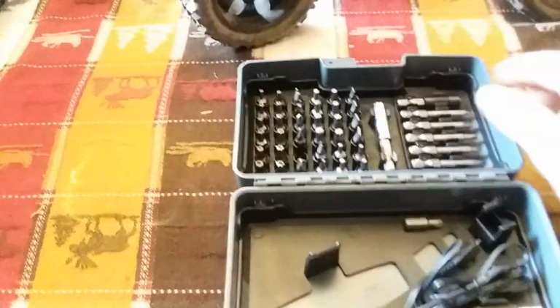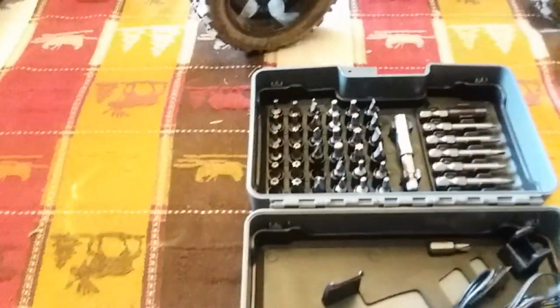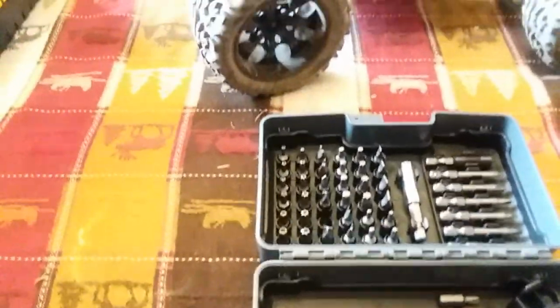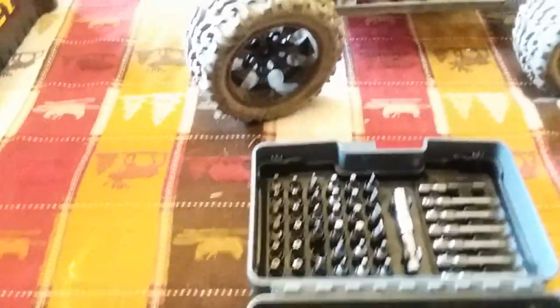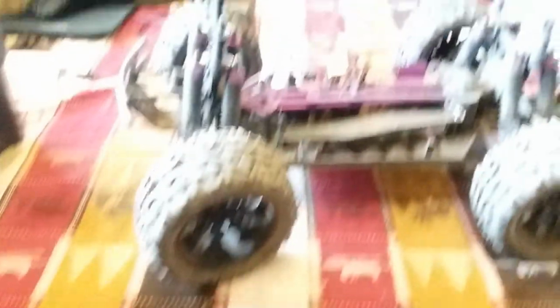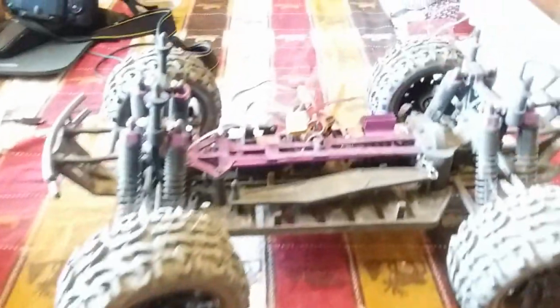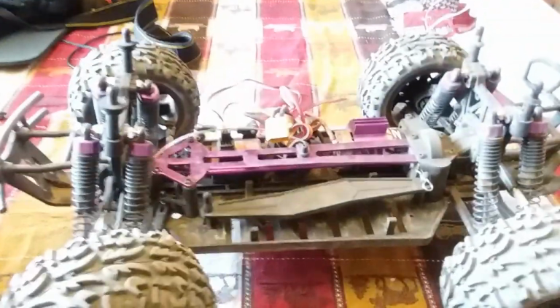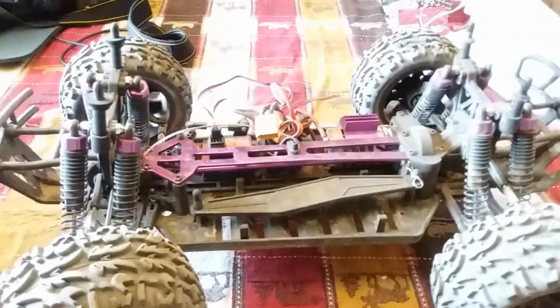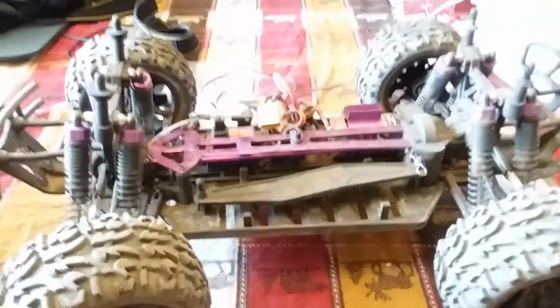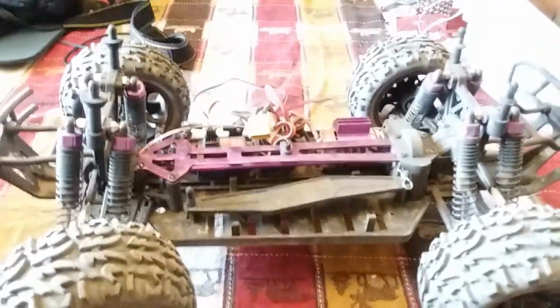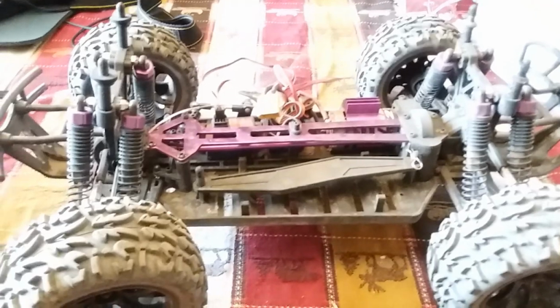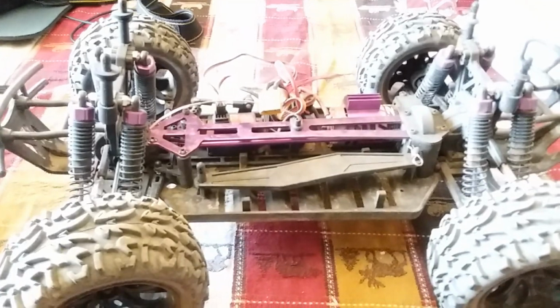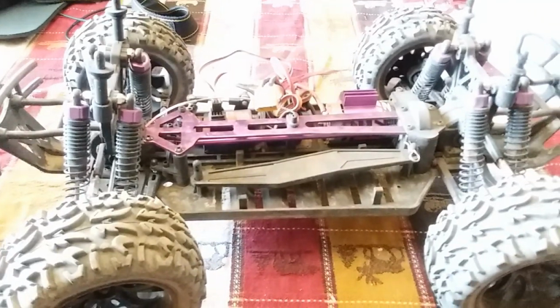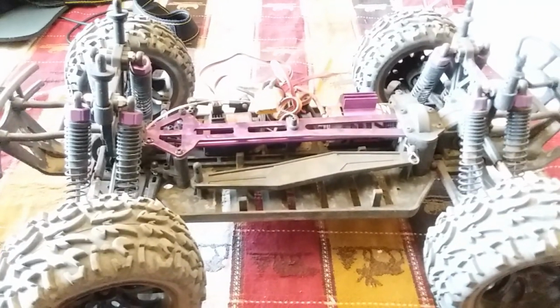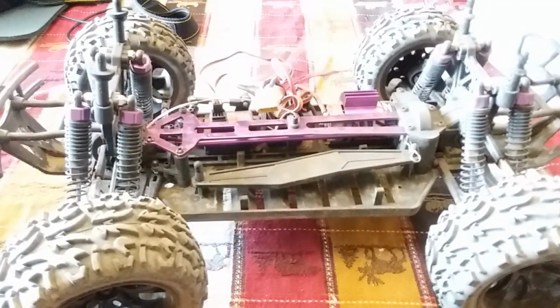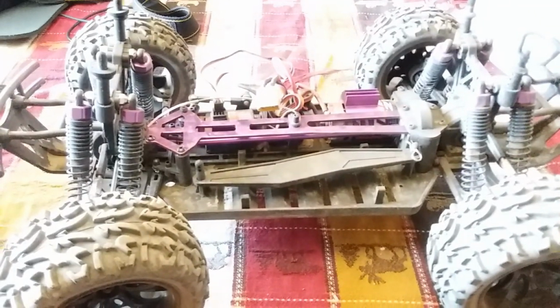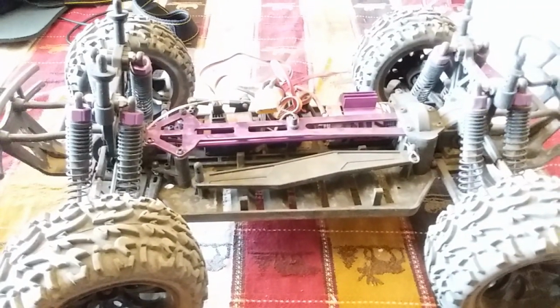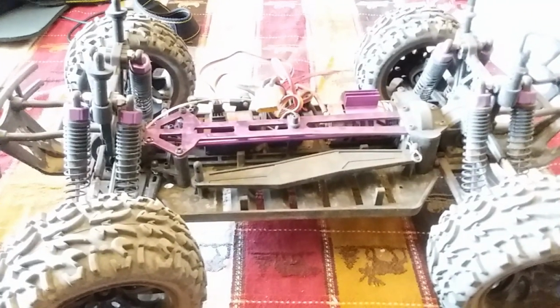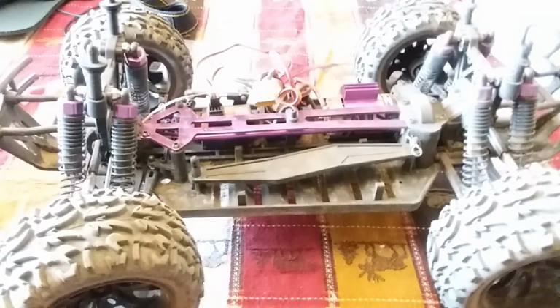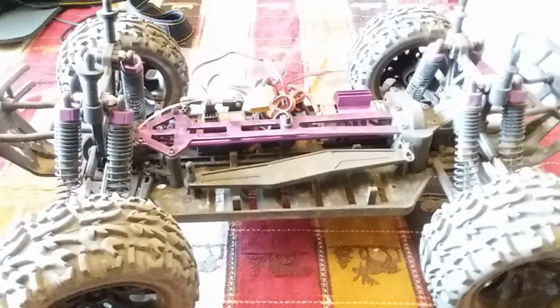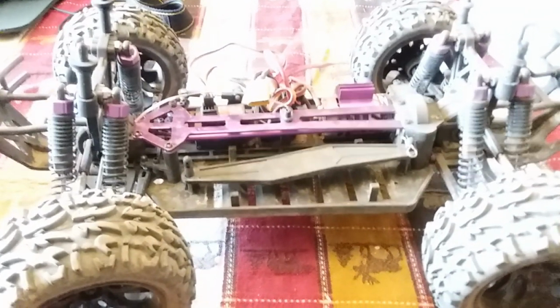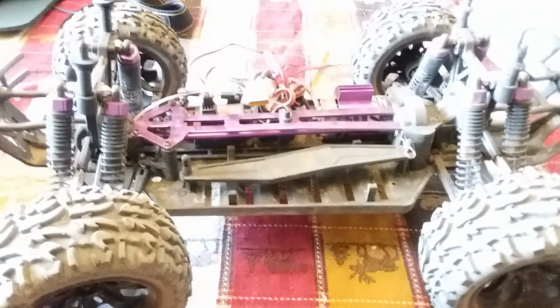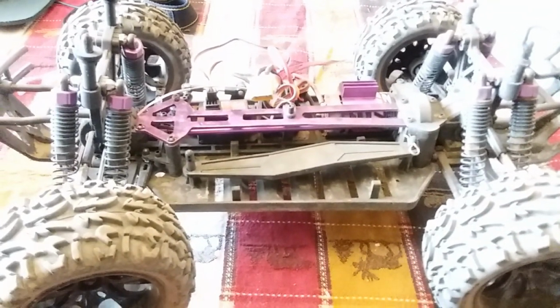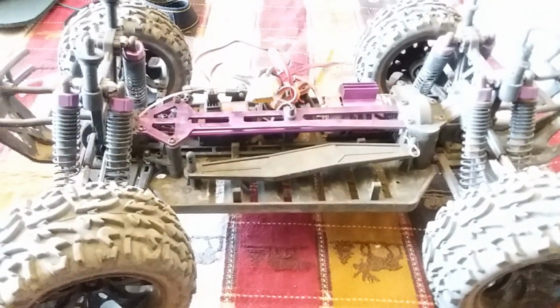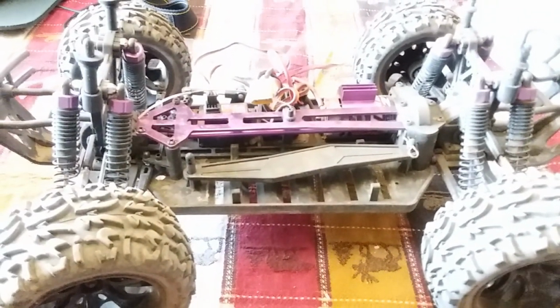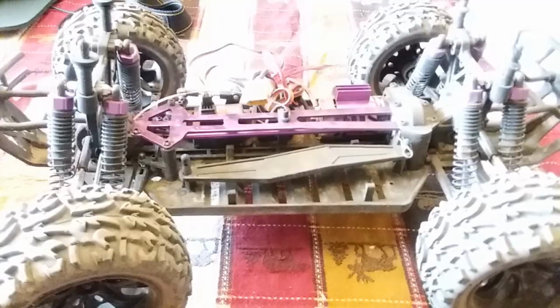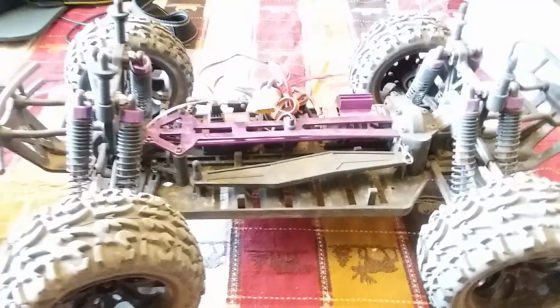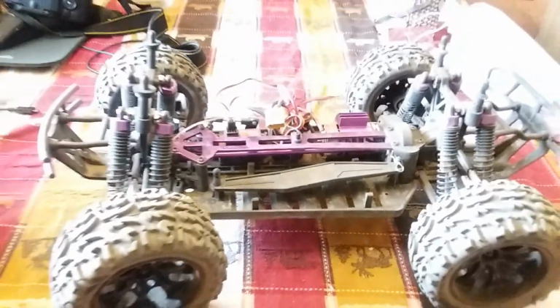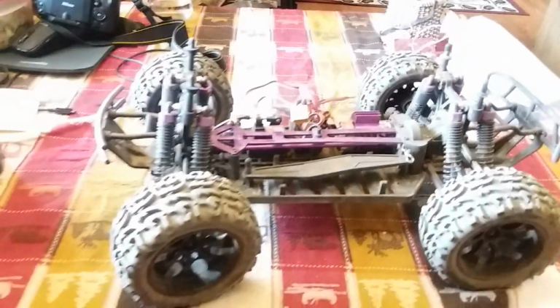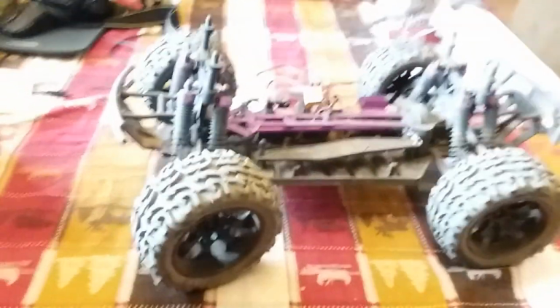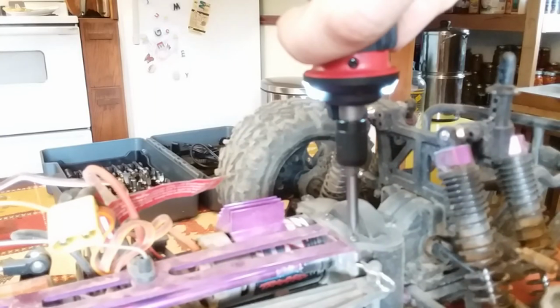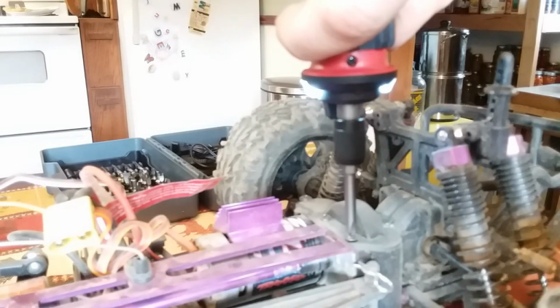Anyway, going to do a quick demo. Going to put another motor in the Red Cat Volcano yet again, so the 30th time is the charm. Let's get to it.